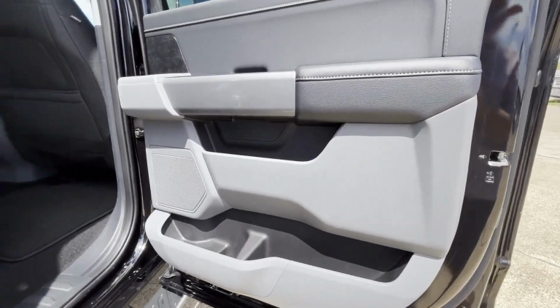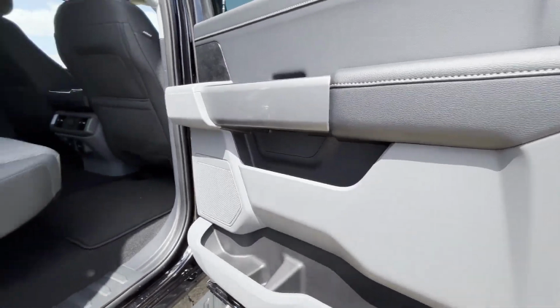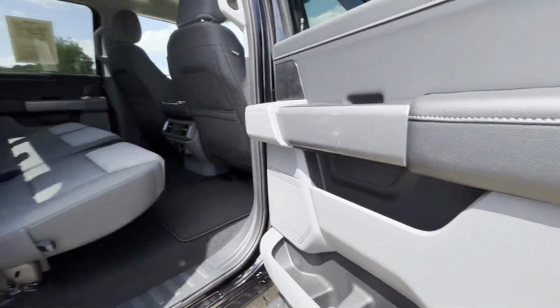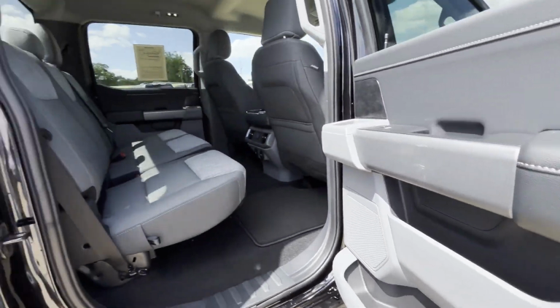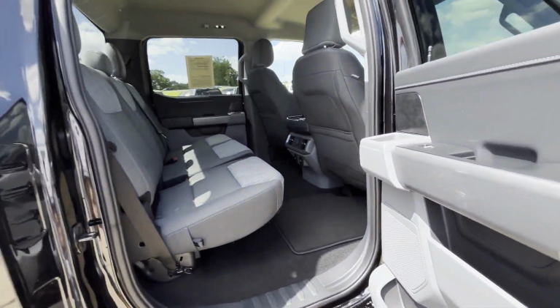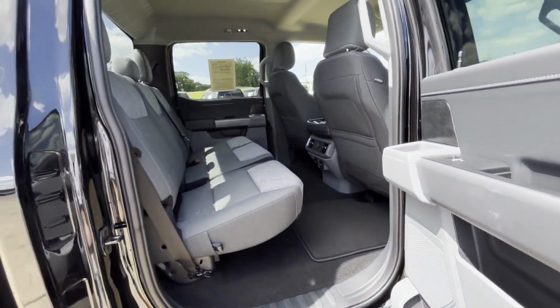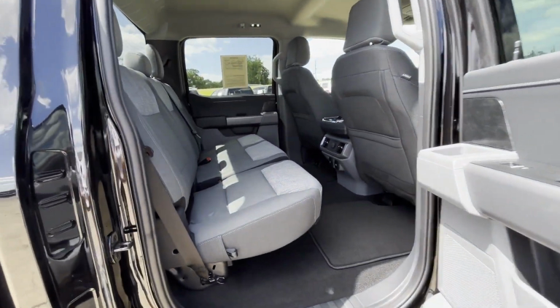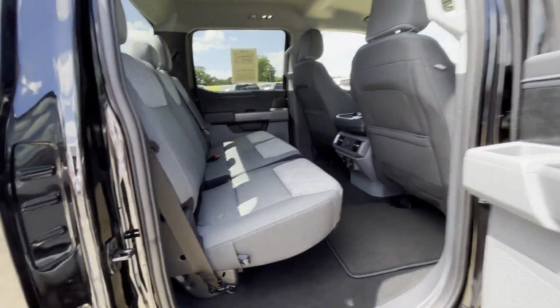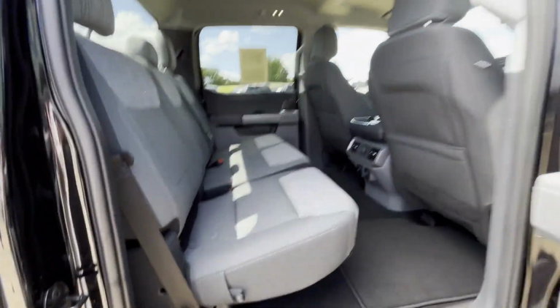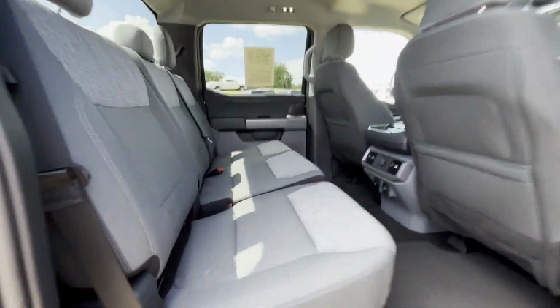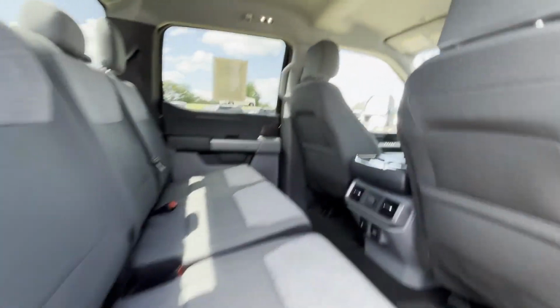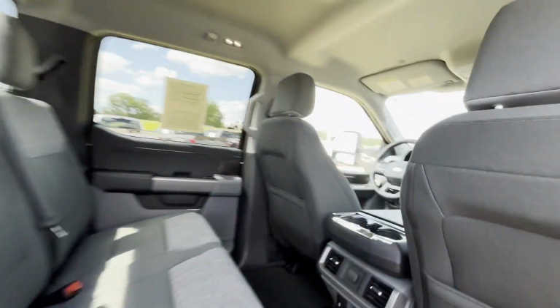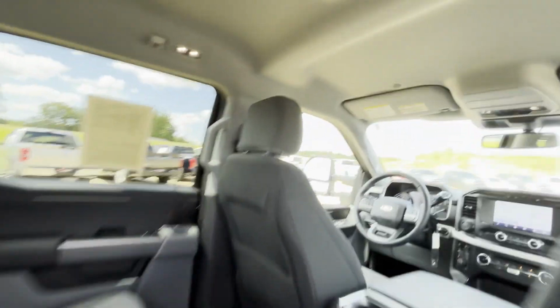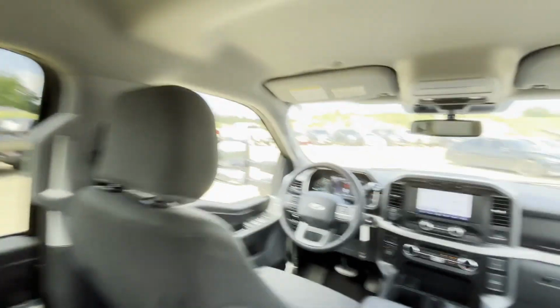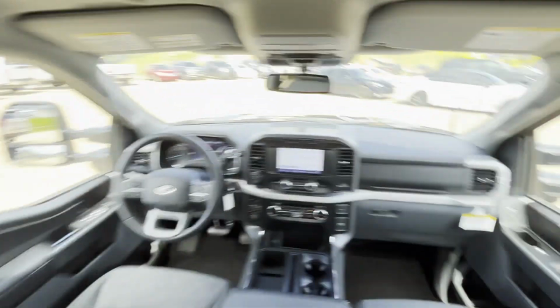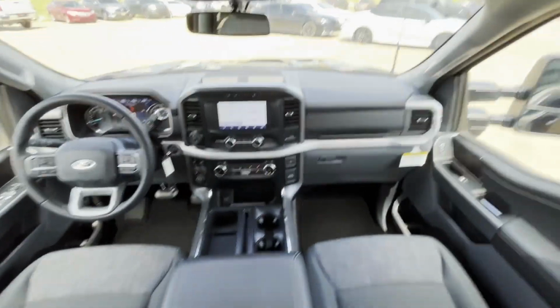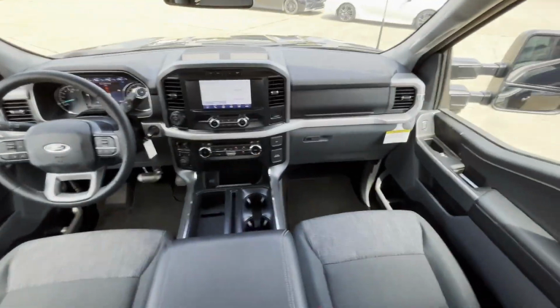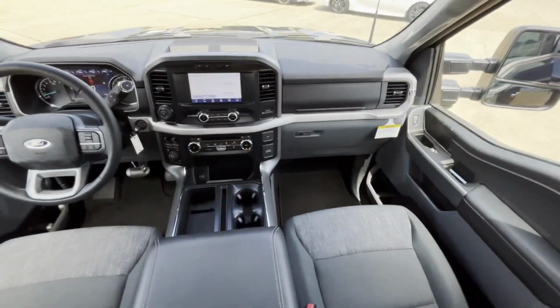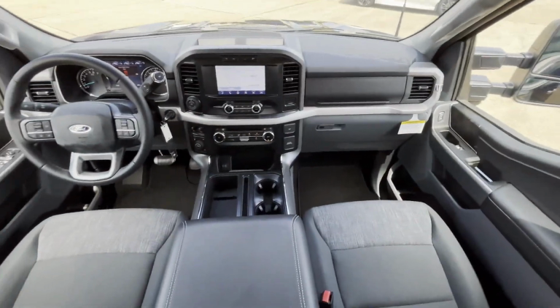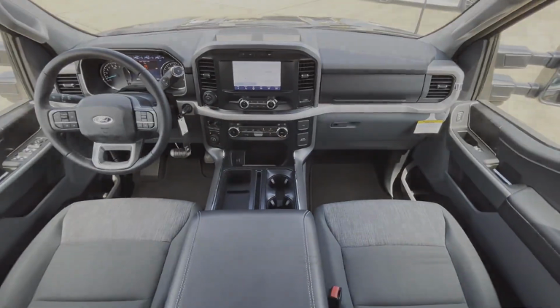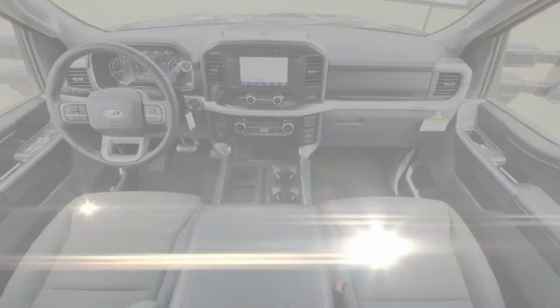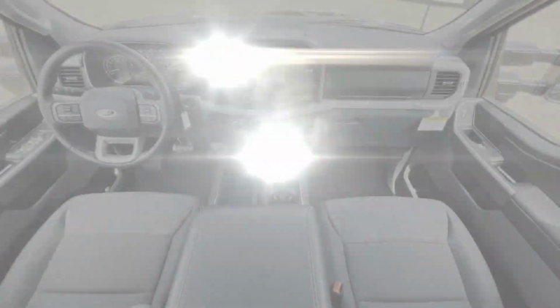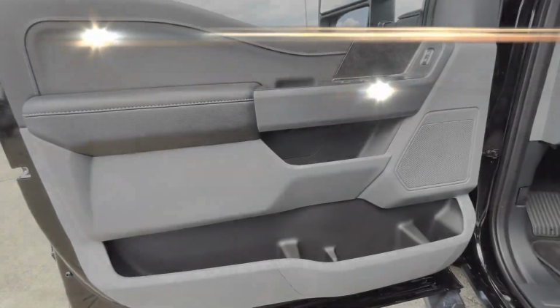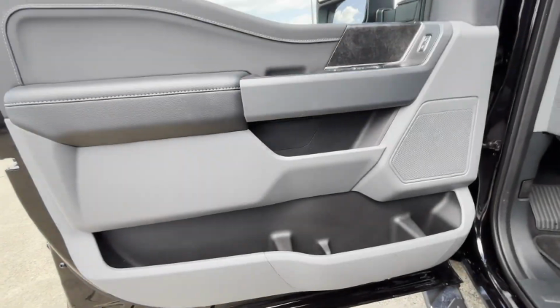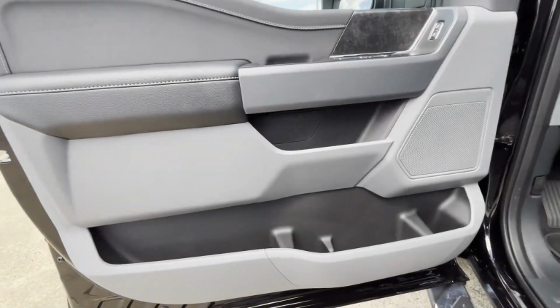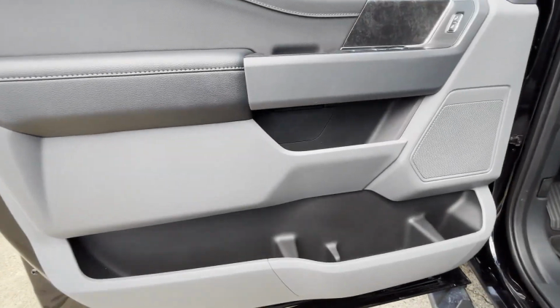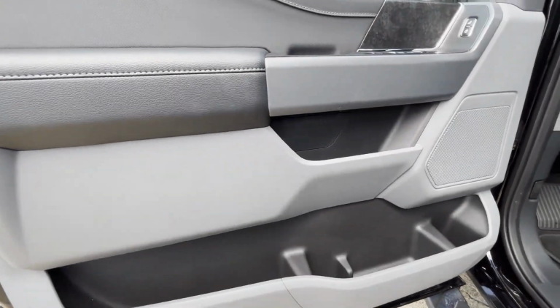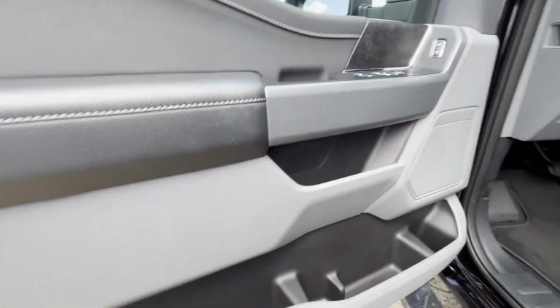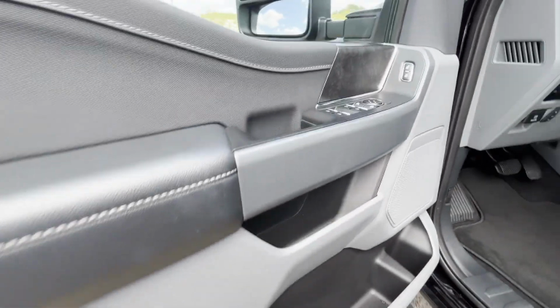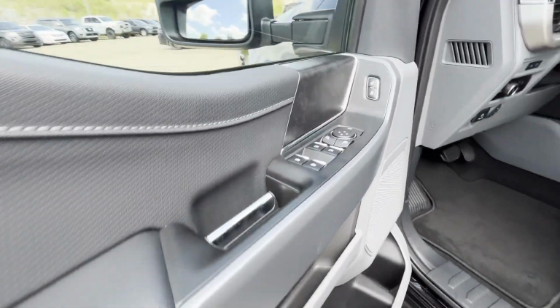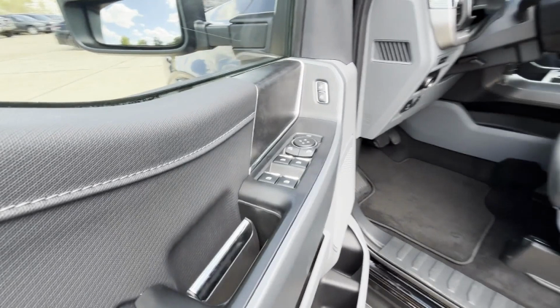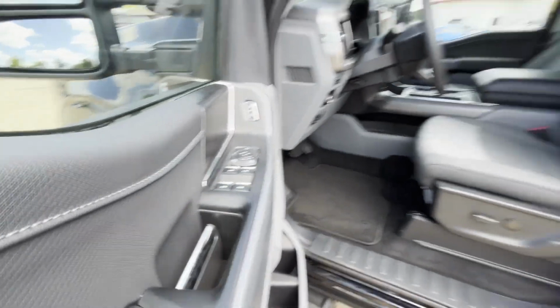Brake Assist, Adjustable Pedals, Keyless Entry, Steering Wheel Audio Controls, Engine Immobilizer, Automatic Headlights, Auxiliary Input.